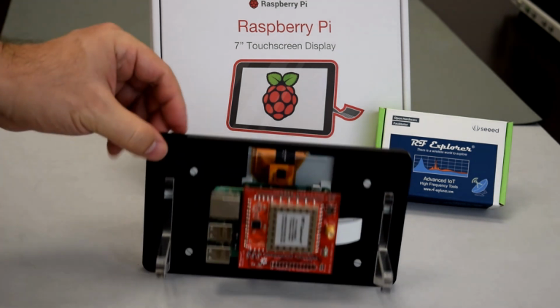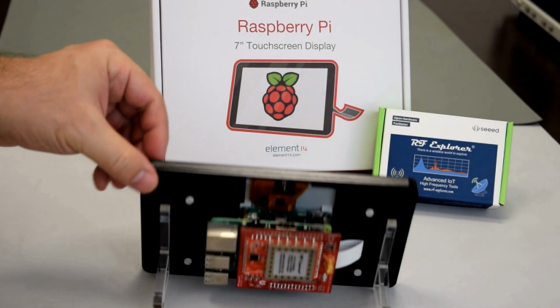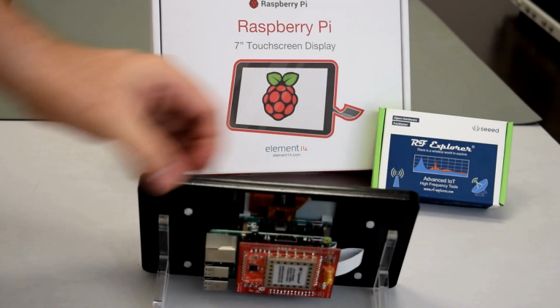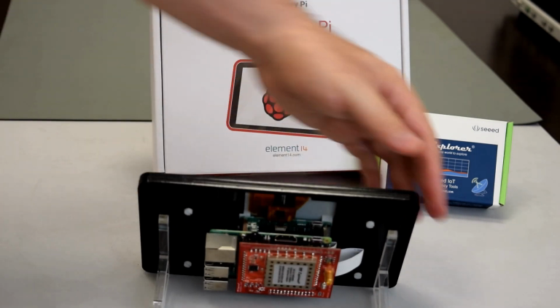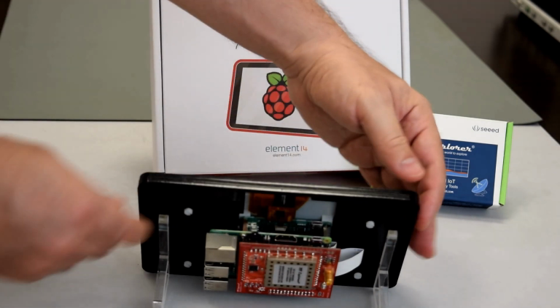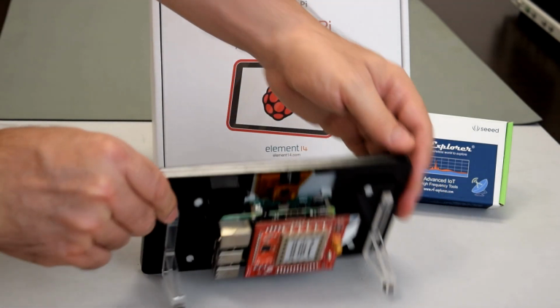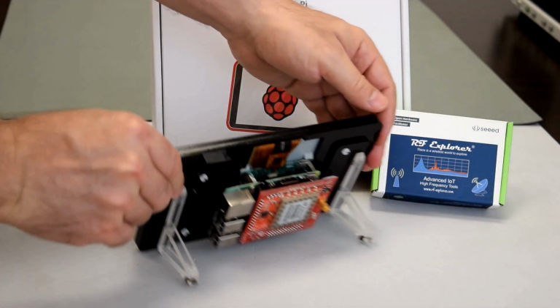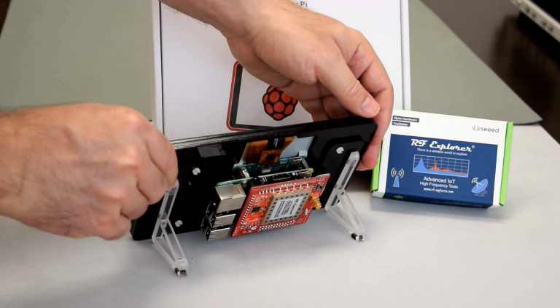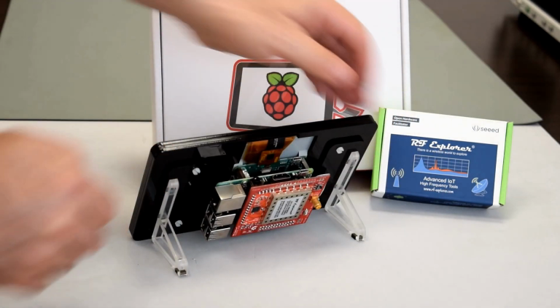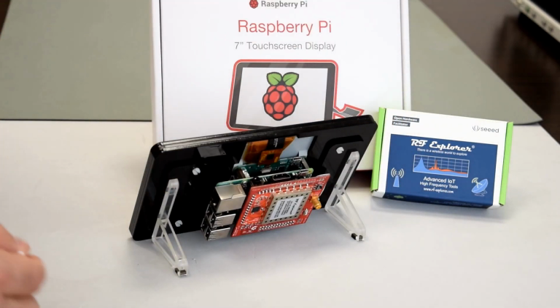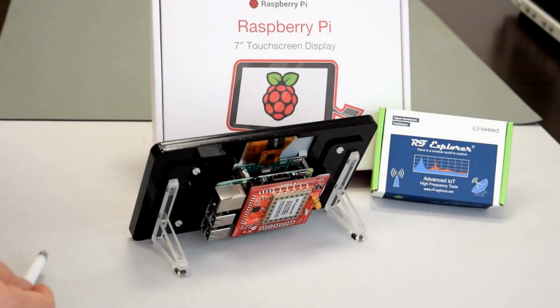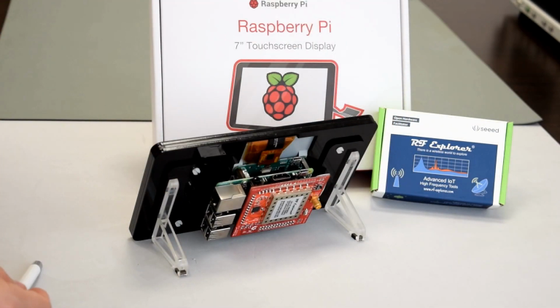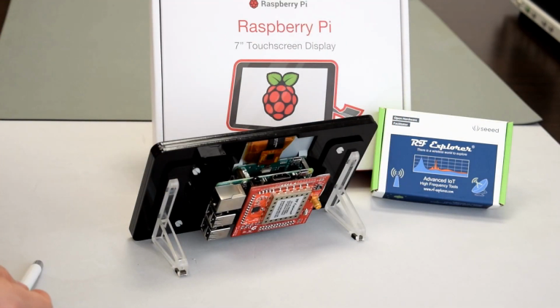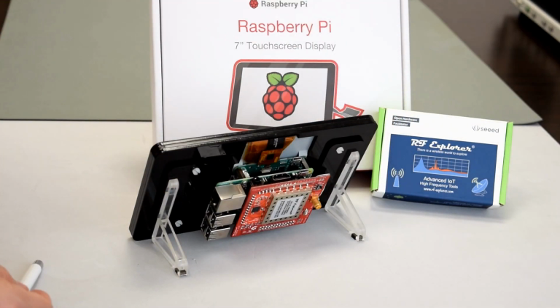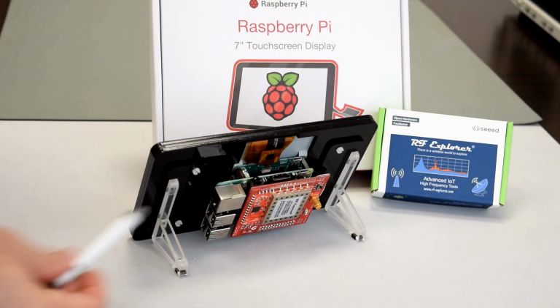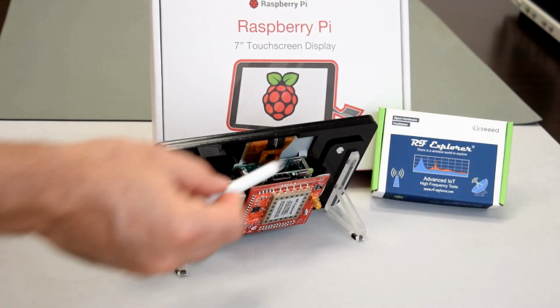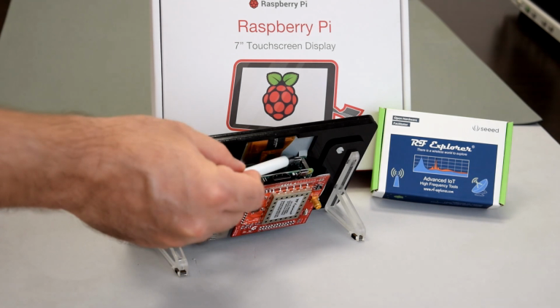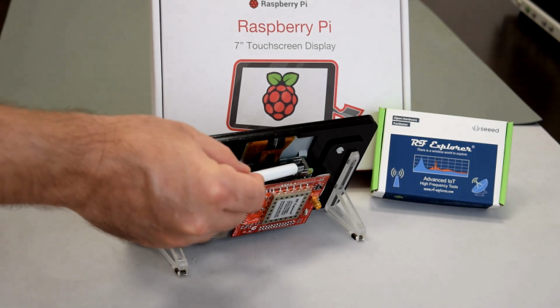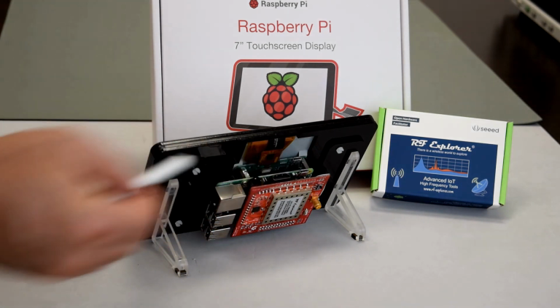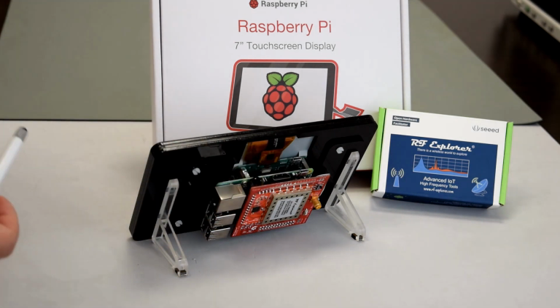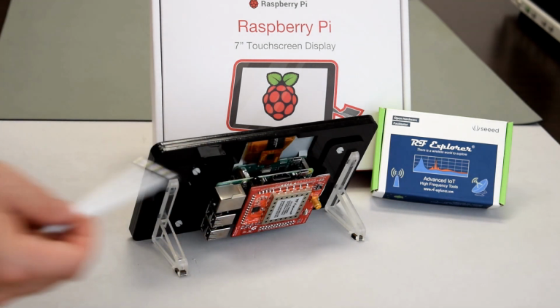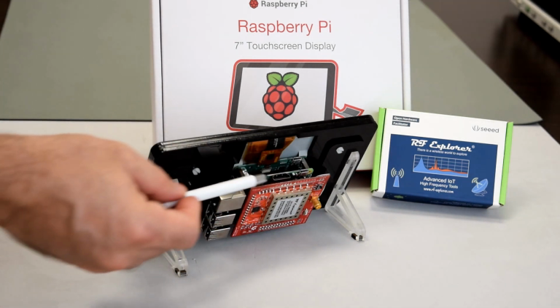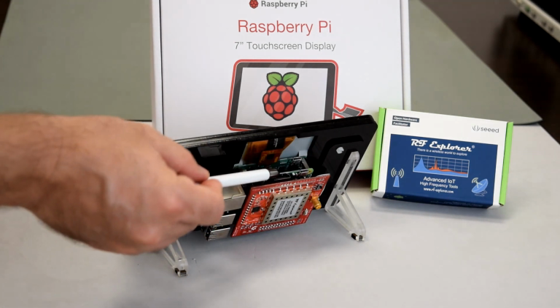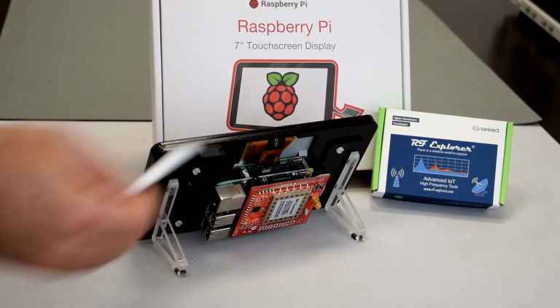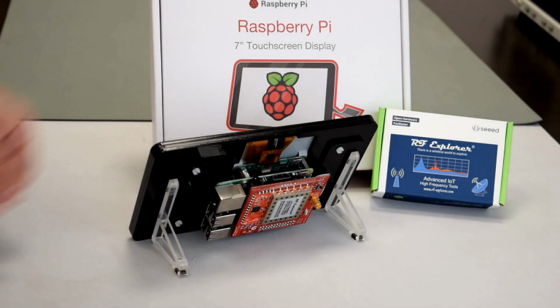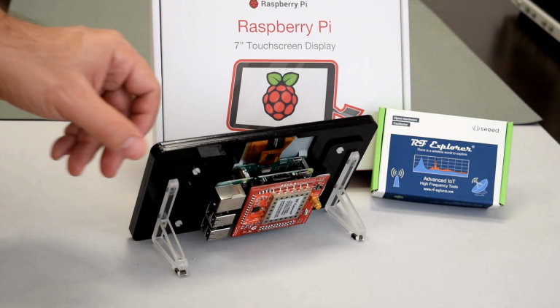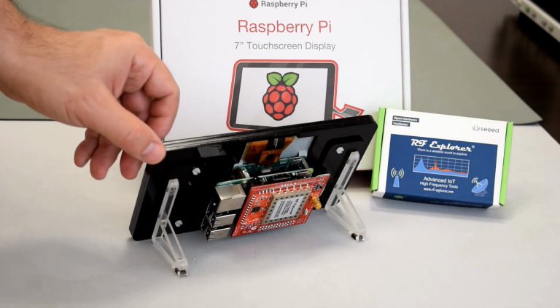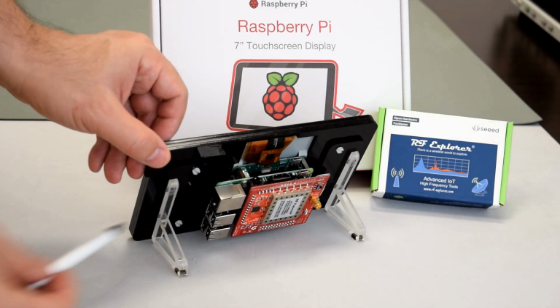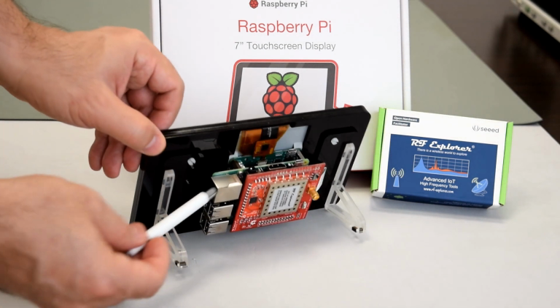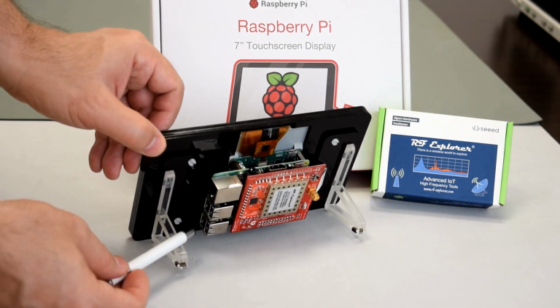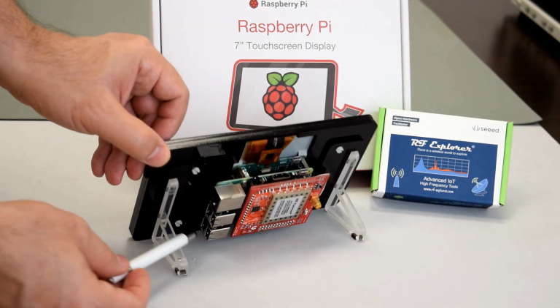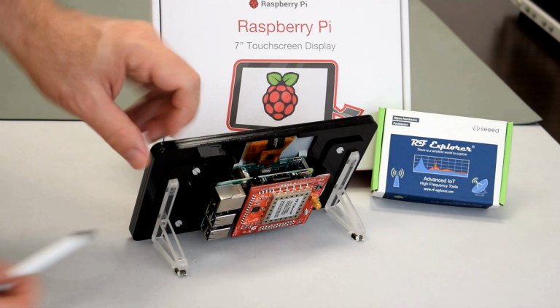USB connectors on top will be used to power on the Raspberry Pi and LCD separately, whereas the side Ethernet connector can be used for network remote control.